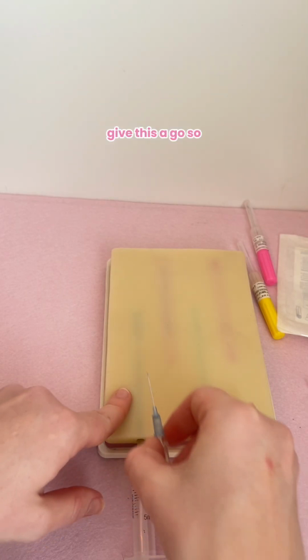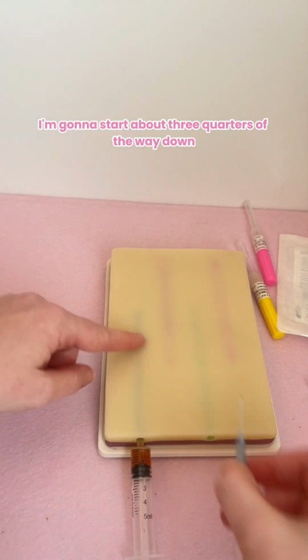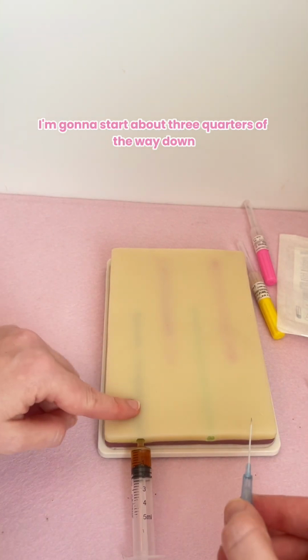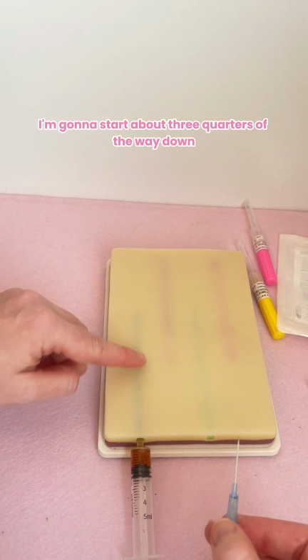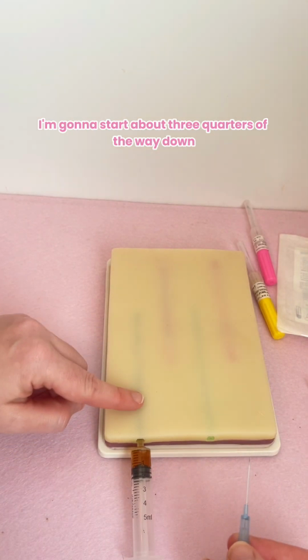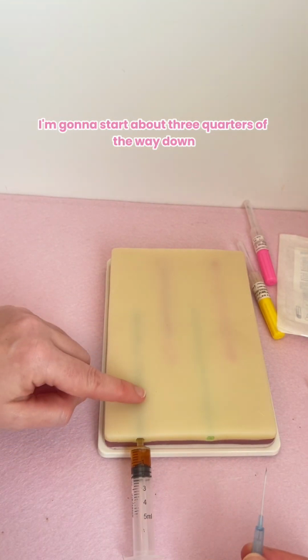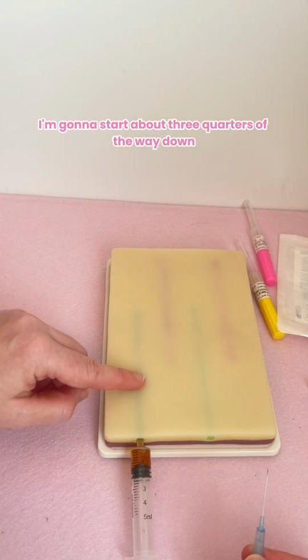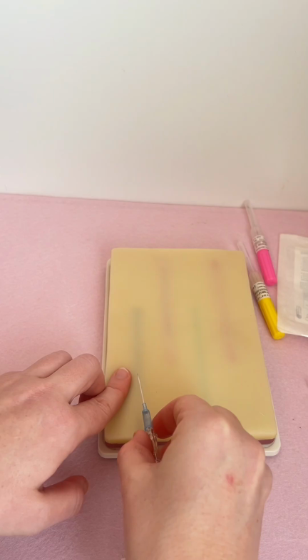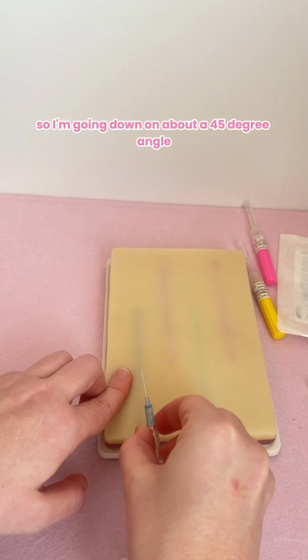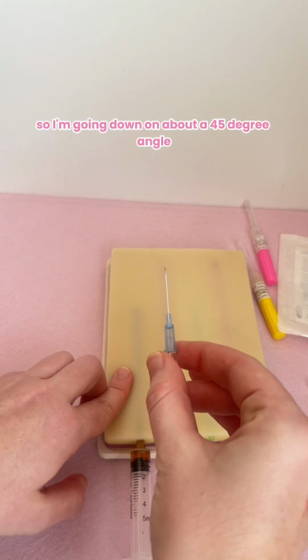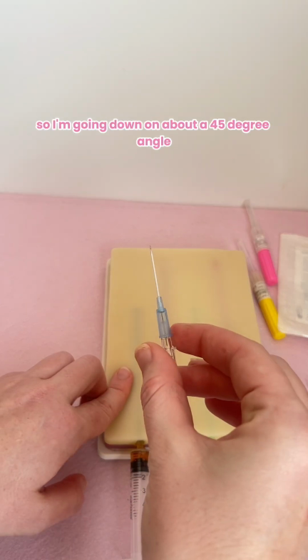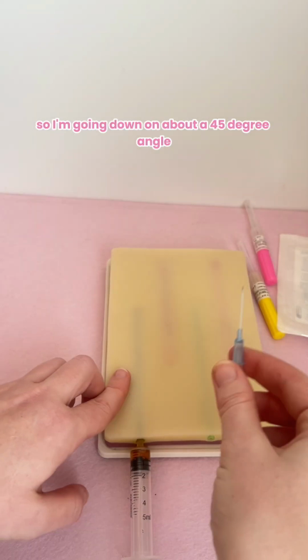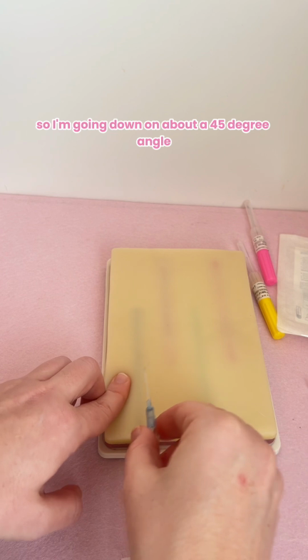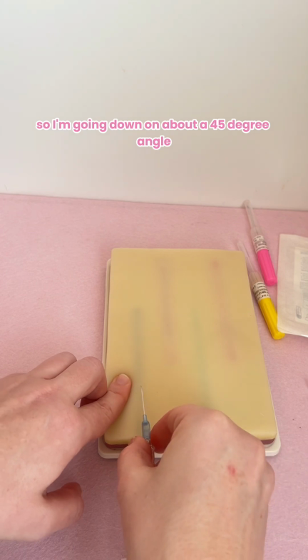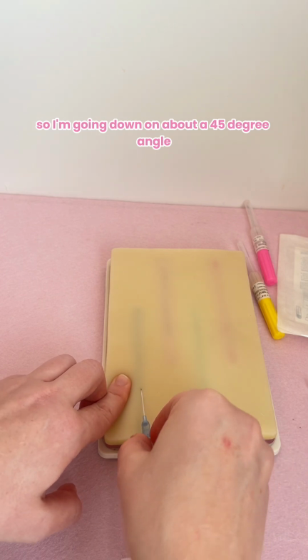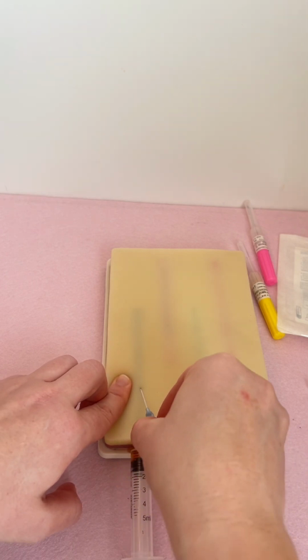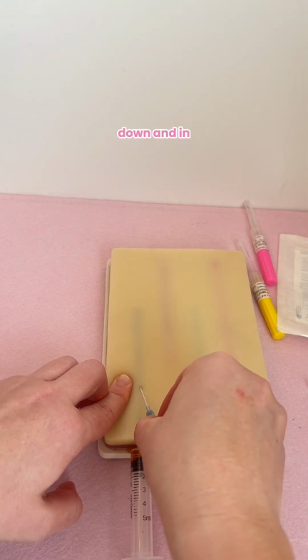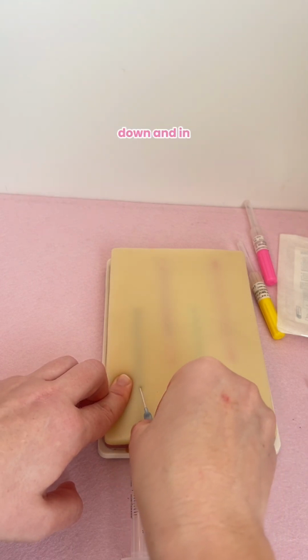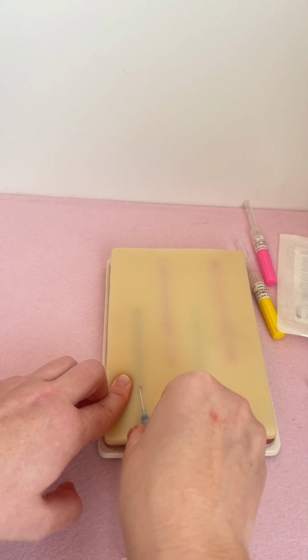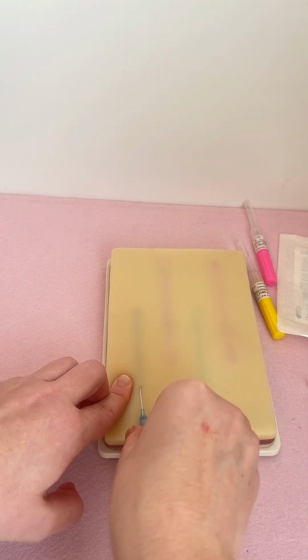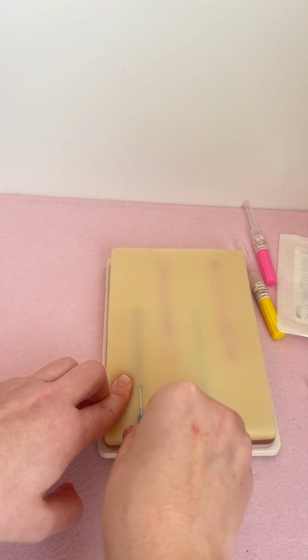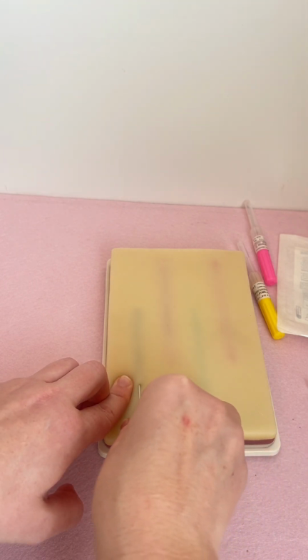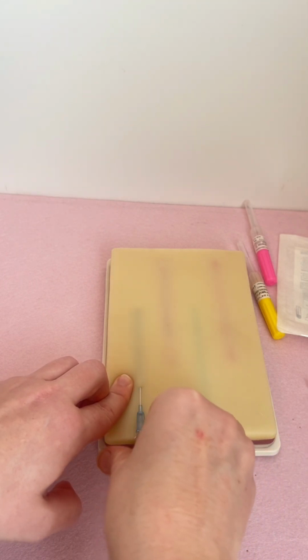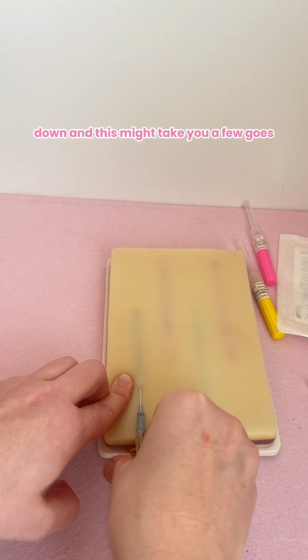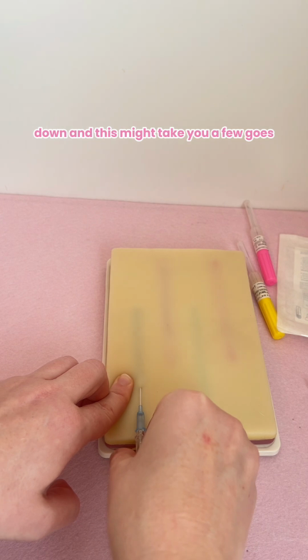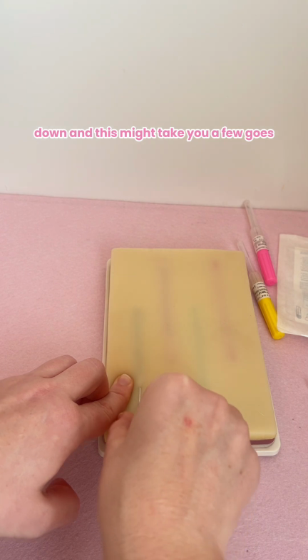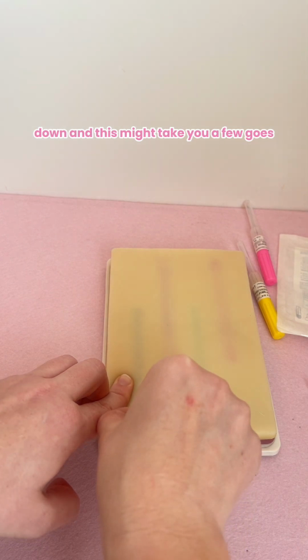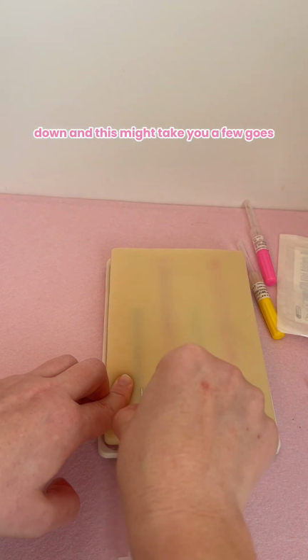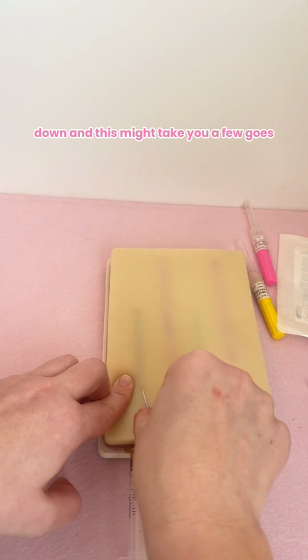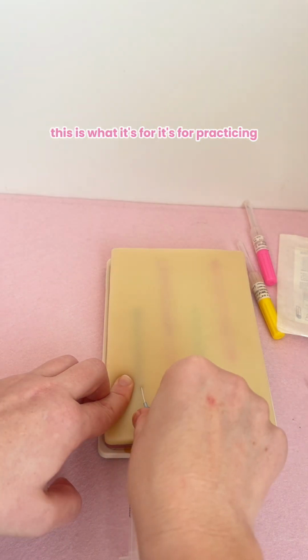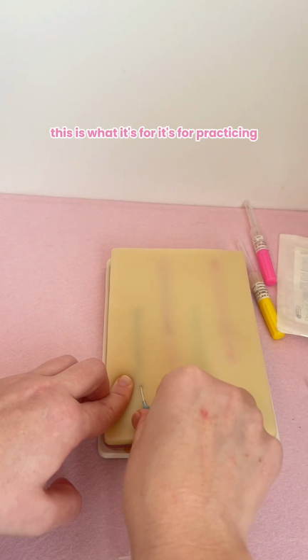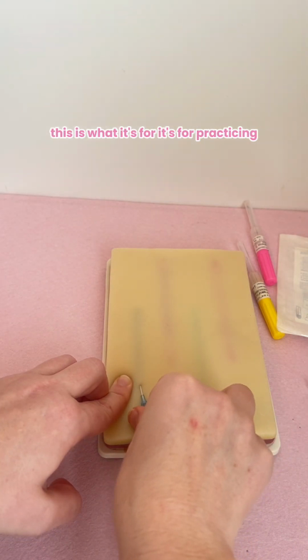I'm going to start about three-quarters of the way down, going in on about a 45-degree angle — down and in. This might take you a few goes; that's what it's for, it's for practicing.